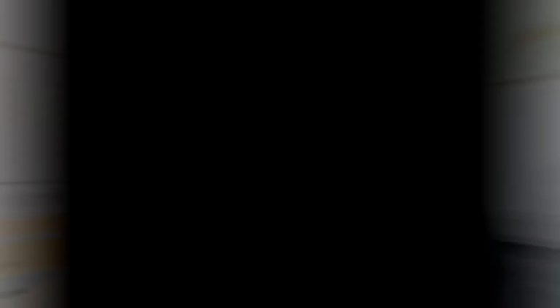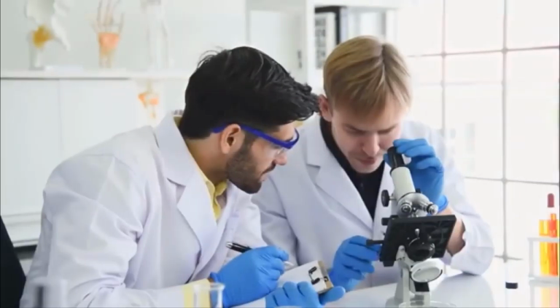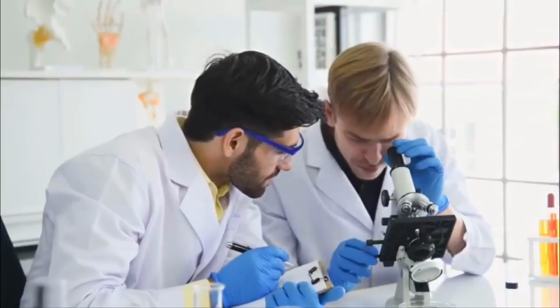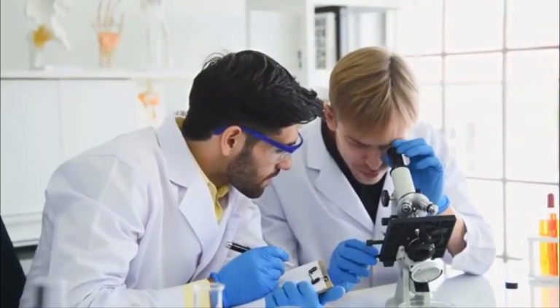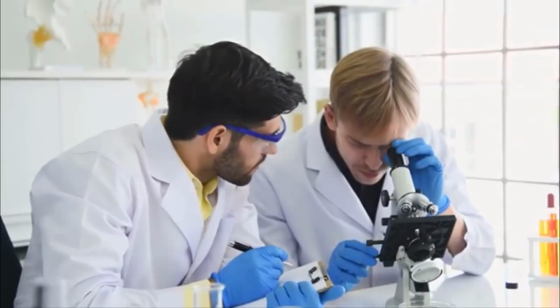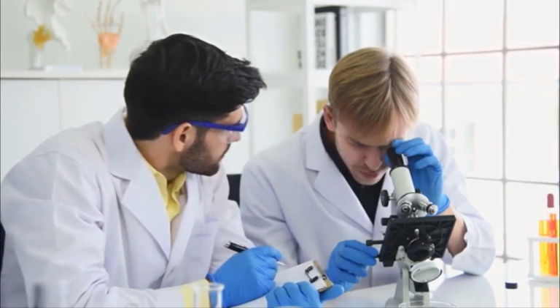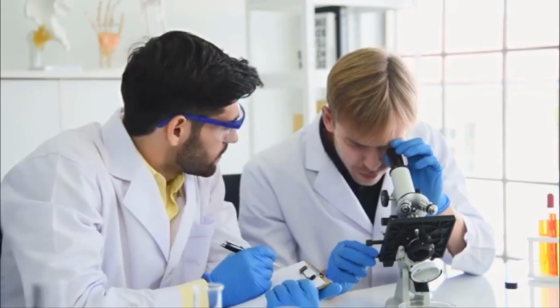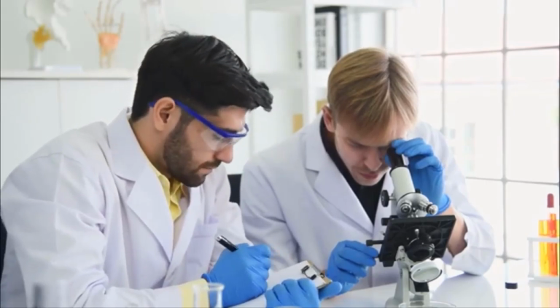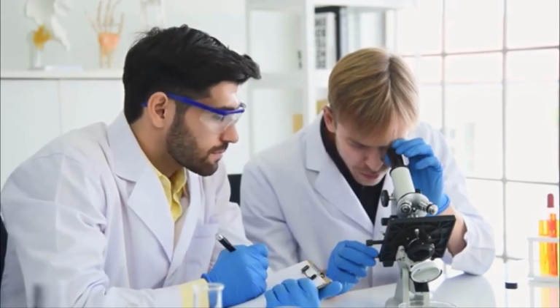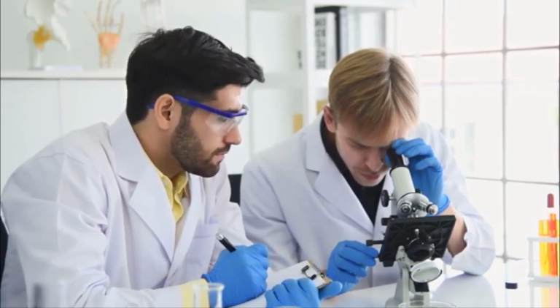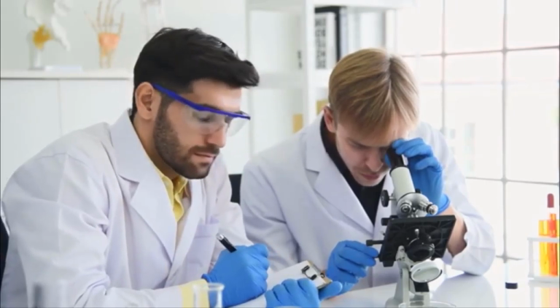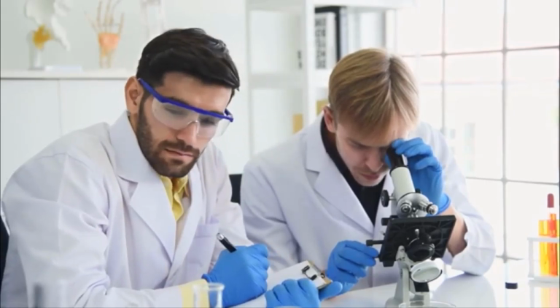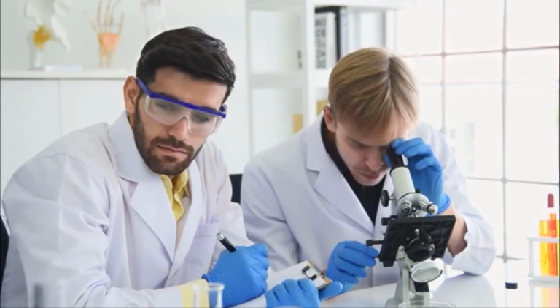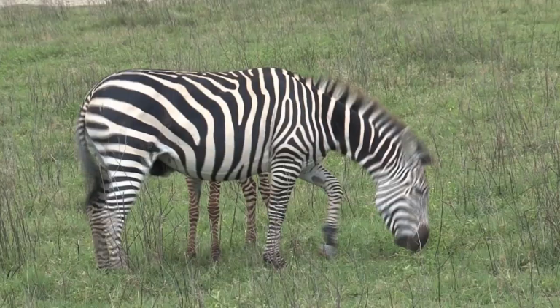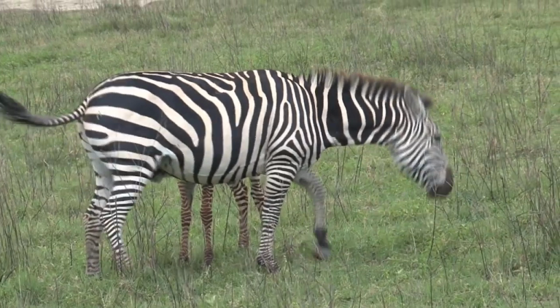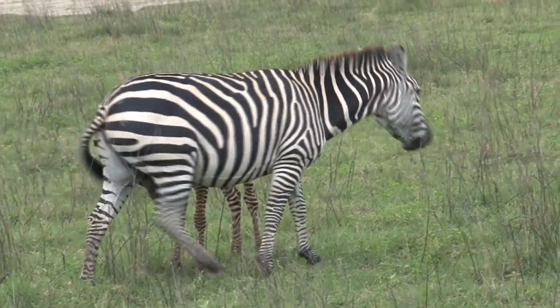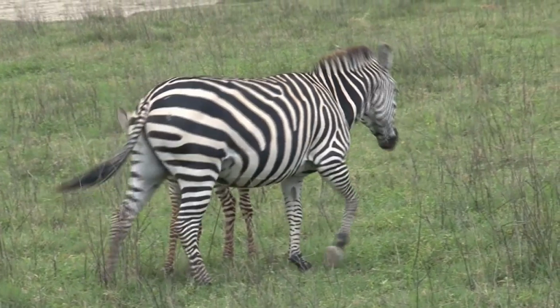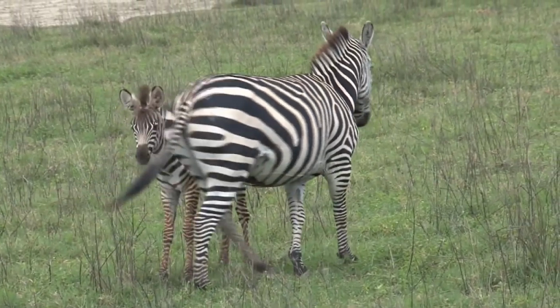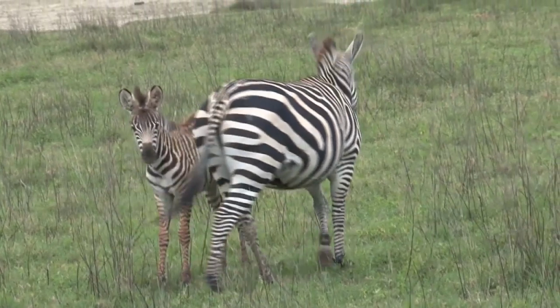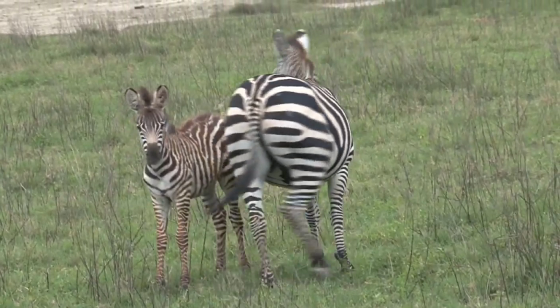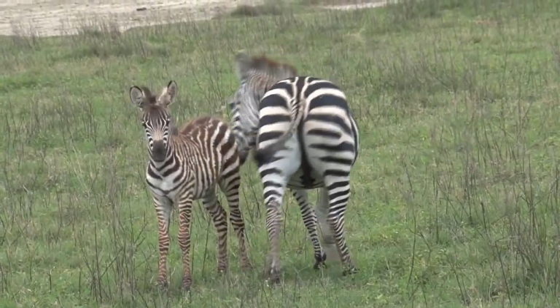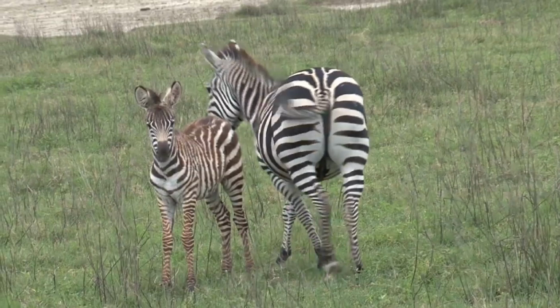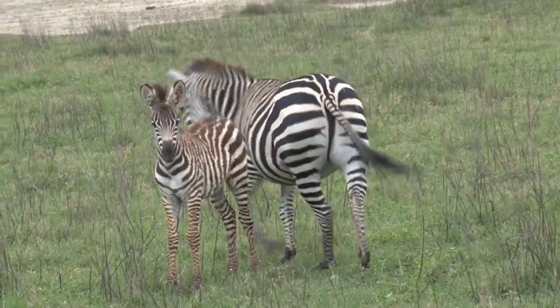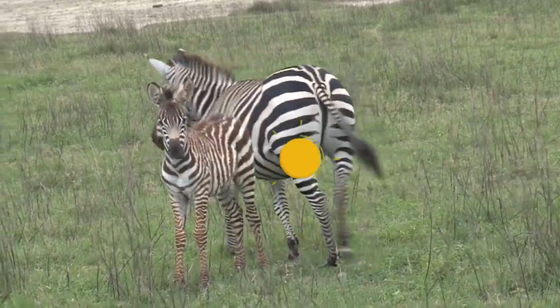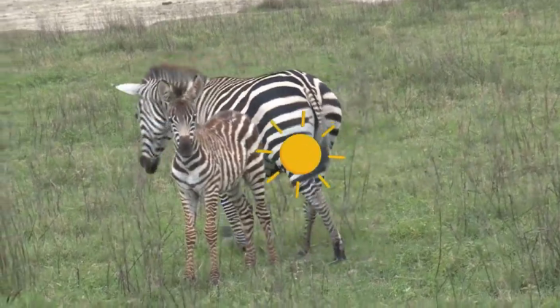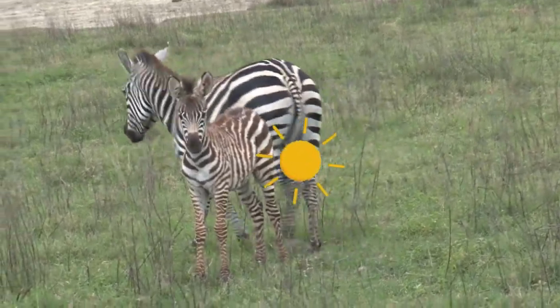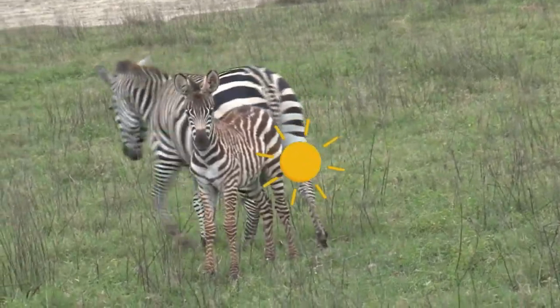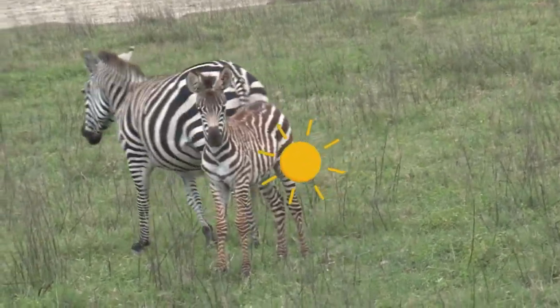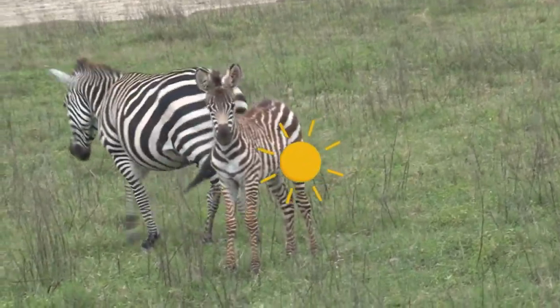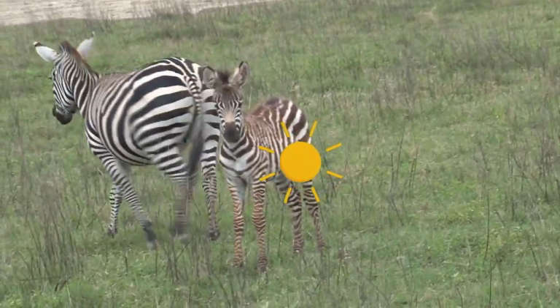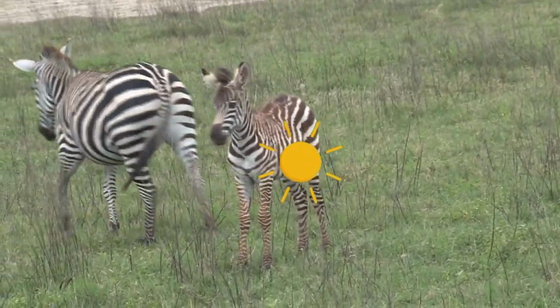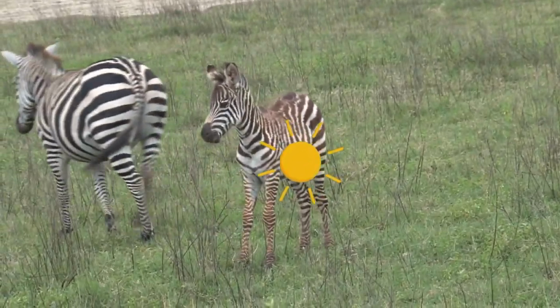Scientists think this may help zebras recognize each other or for camouflage. Their stripy coats get rid of 70% of incoming heat, so they don't overheat in the African sun.